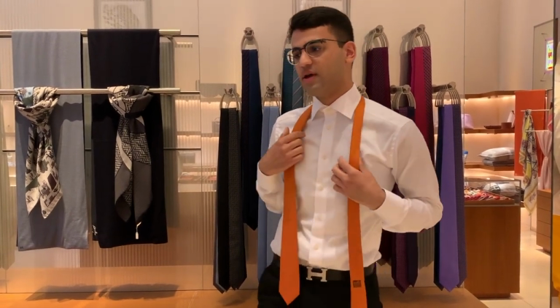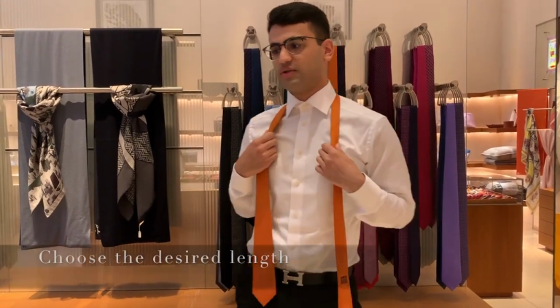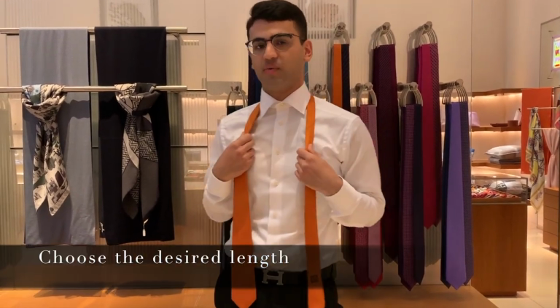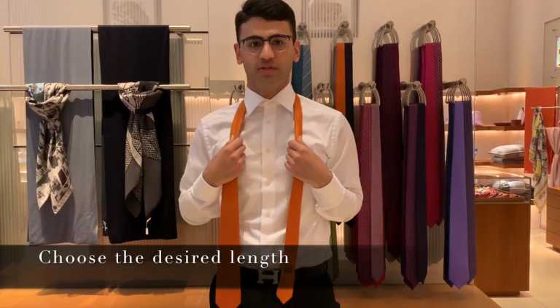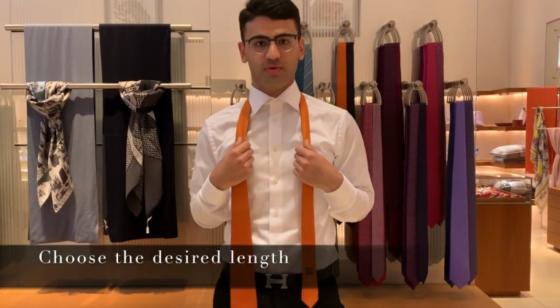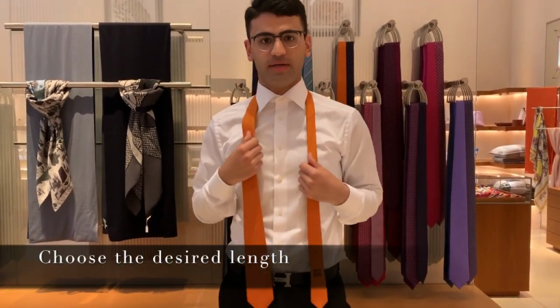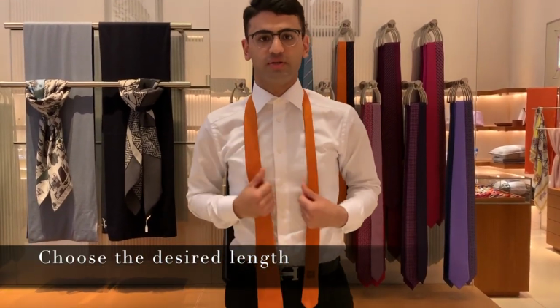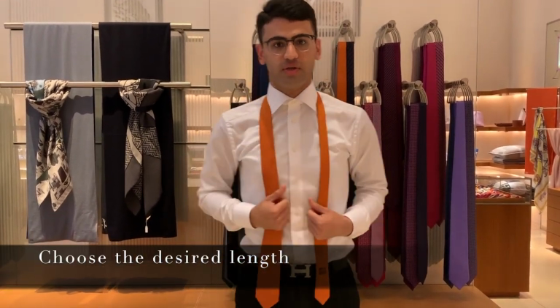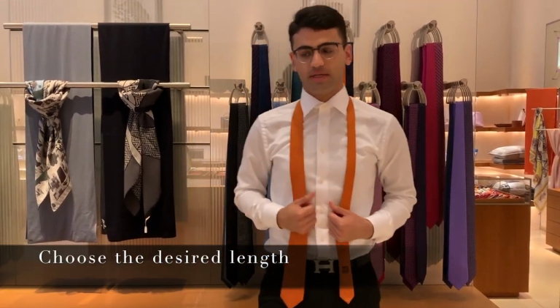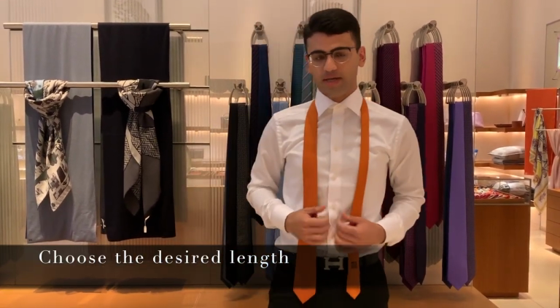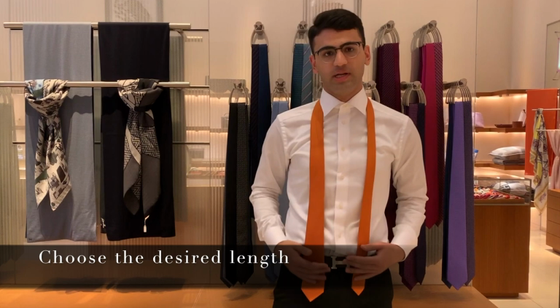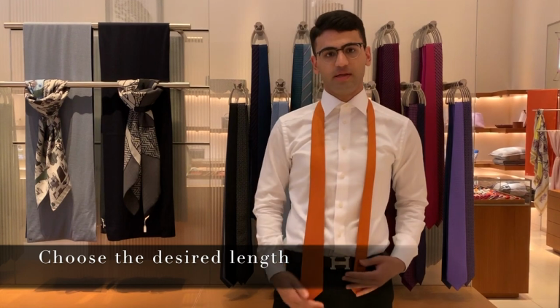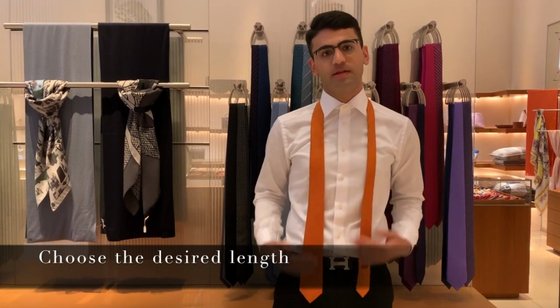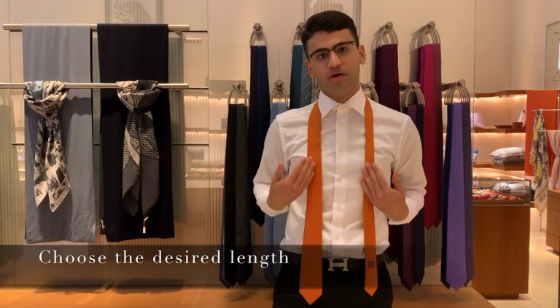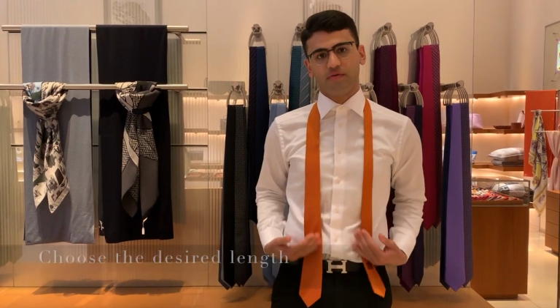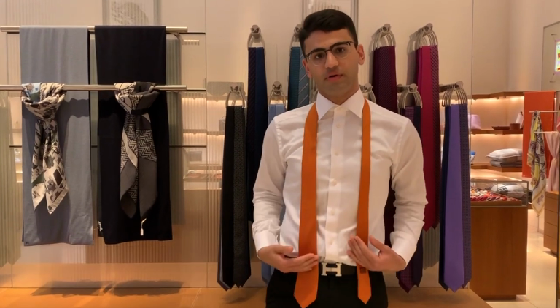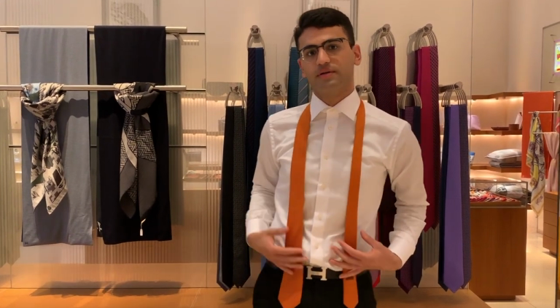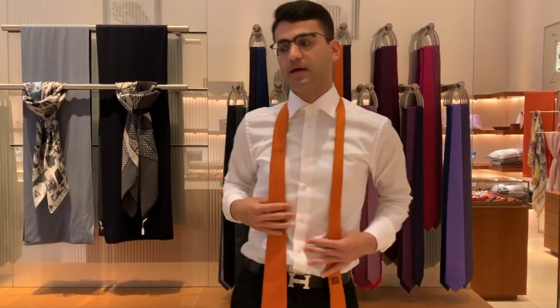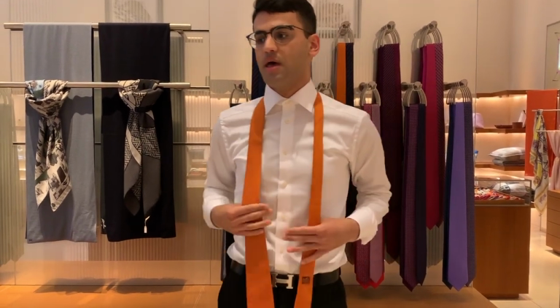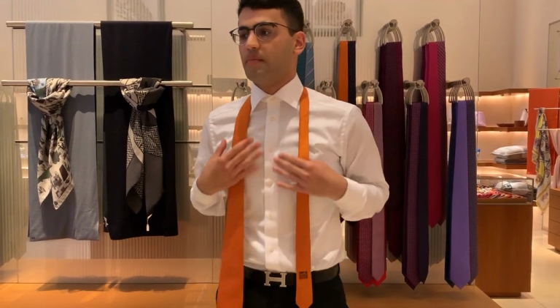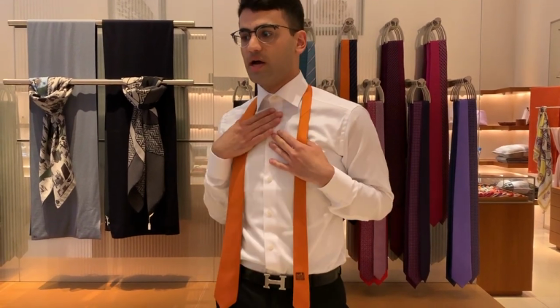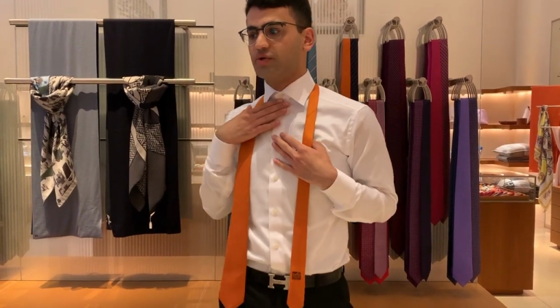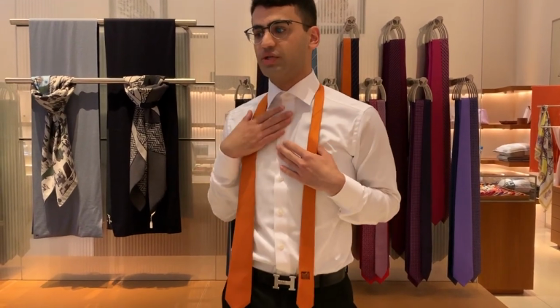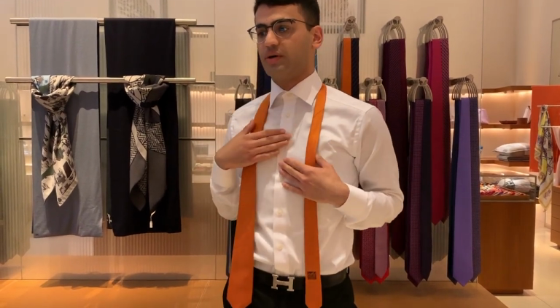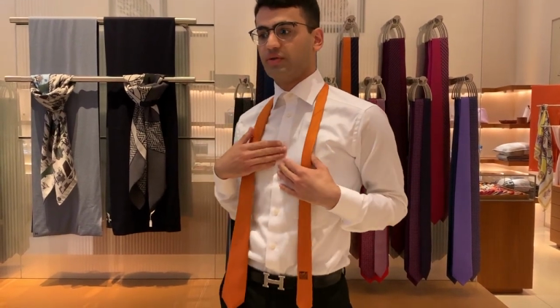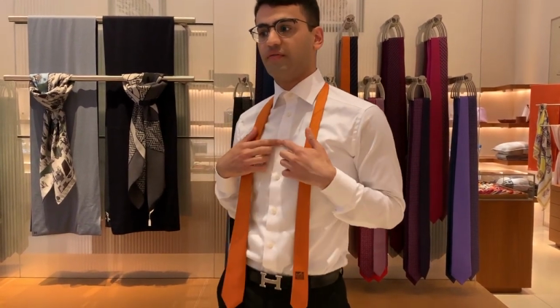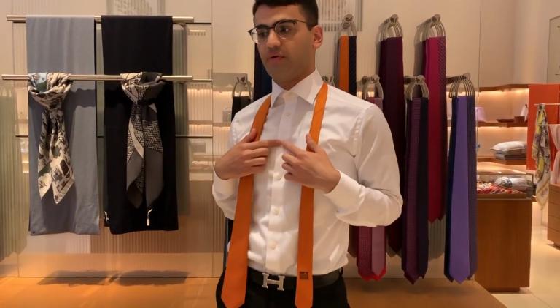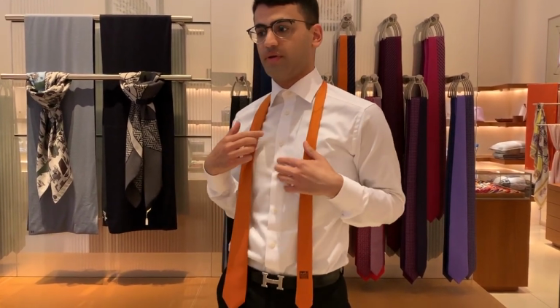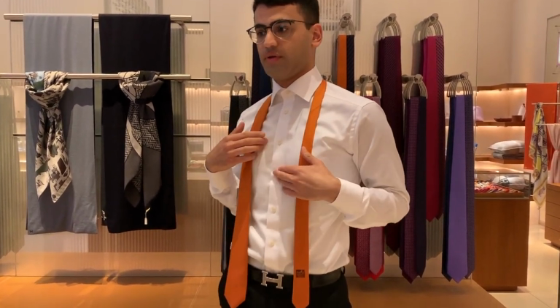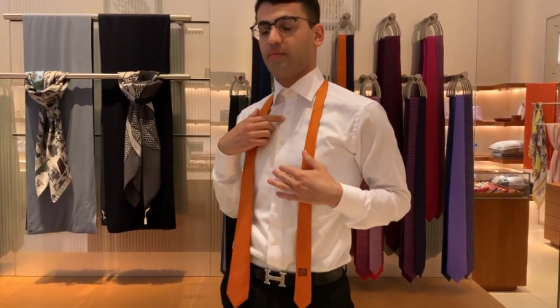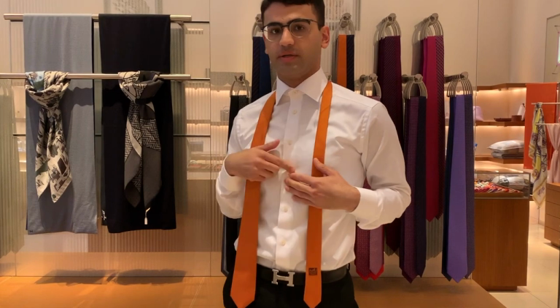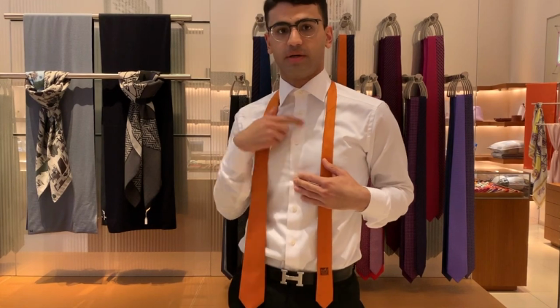So what you do is, it depends mainly on the length of your tie, but I usually do it onto the fourth button here.